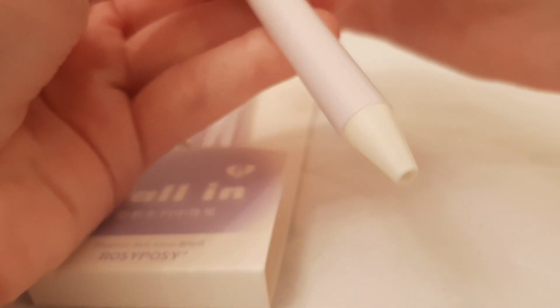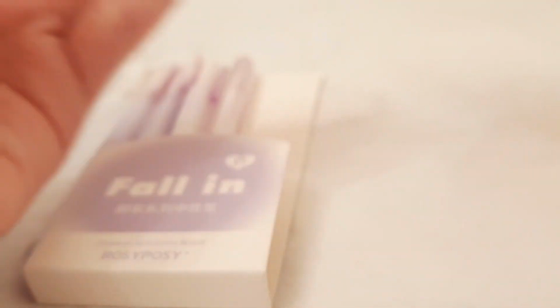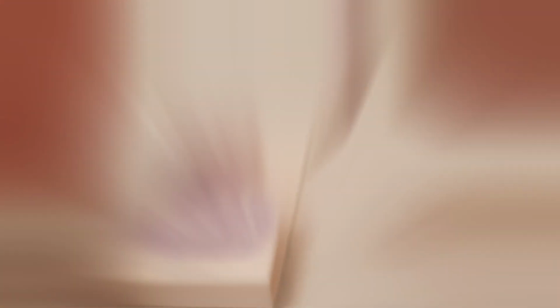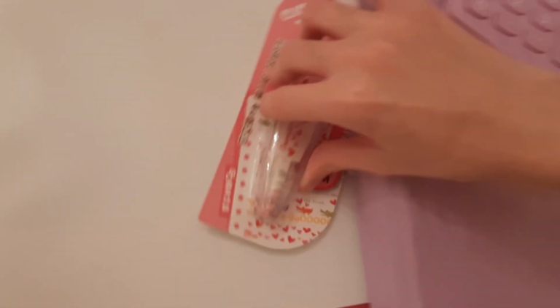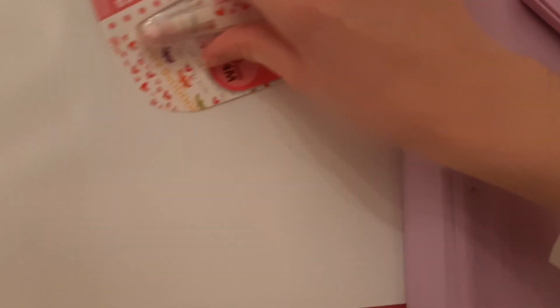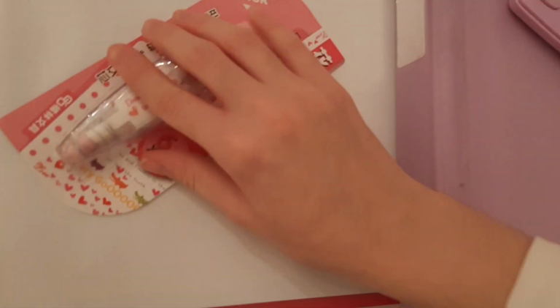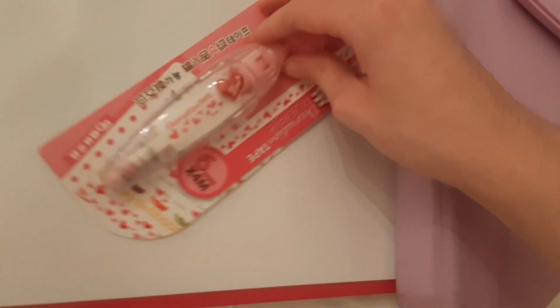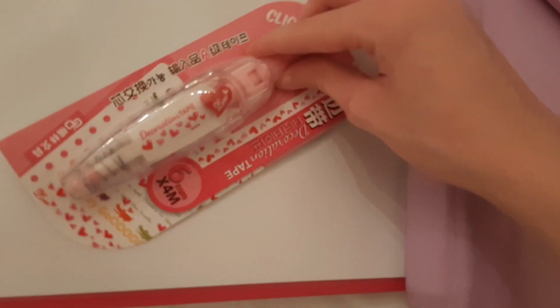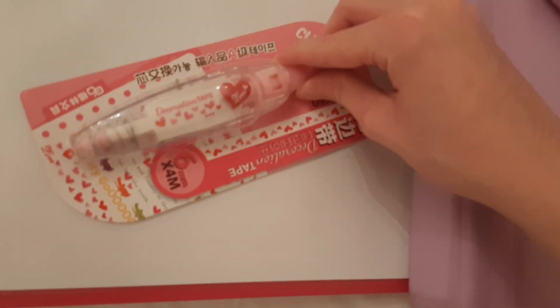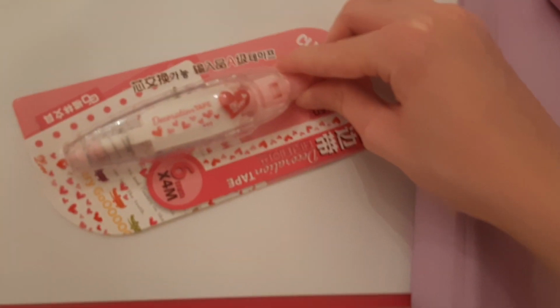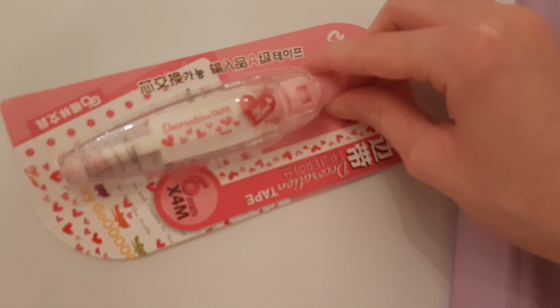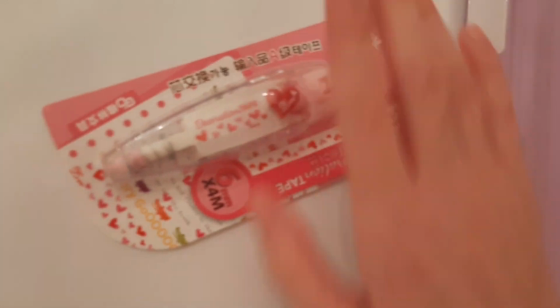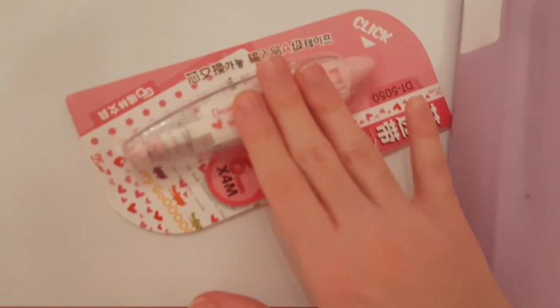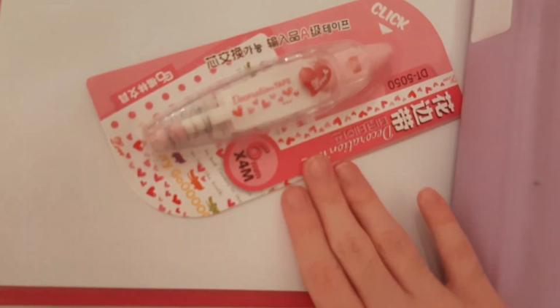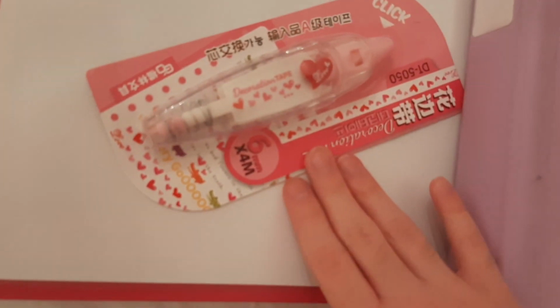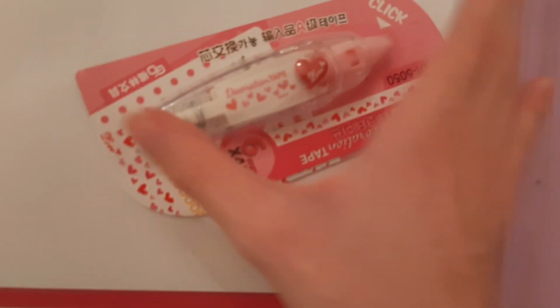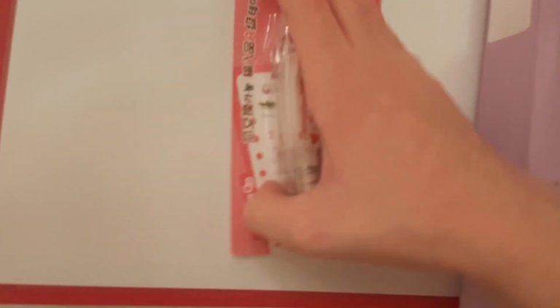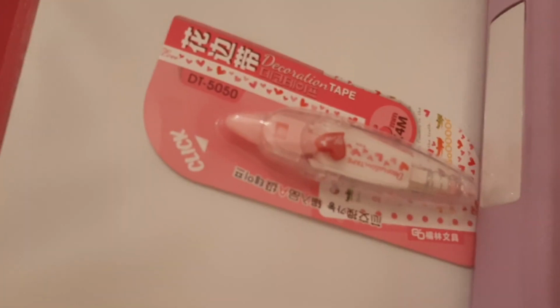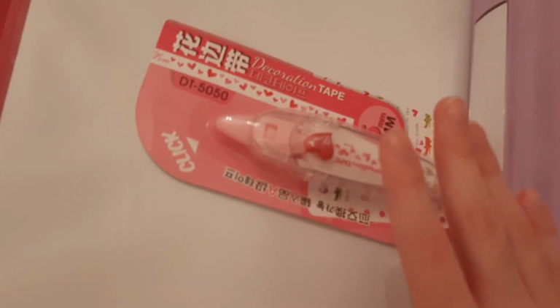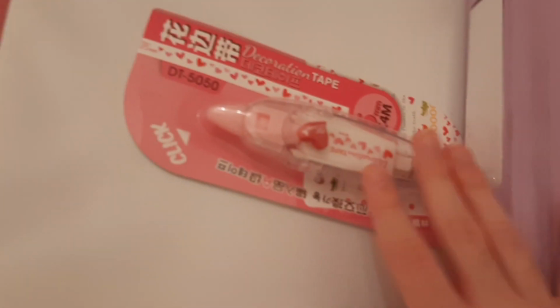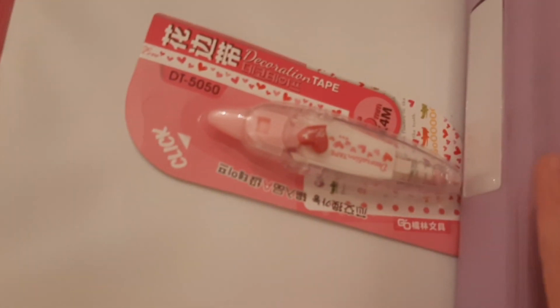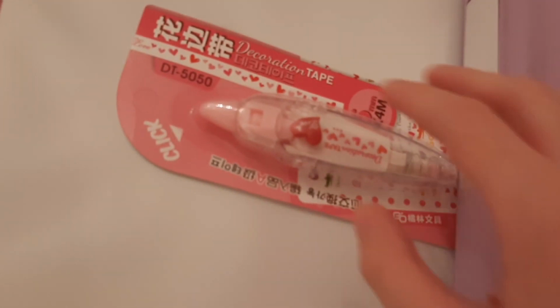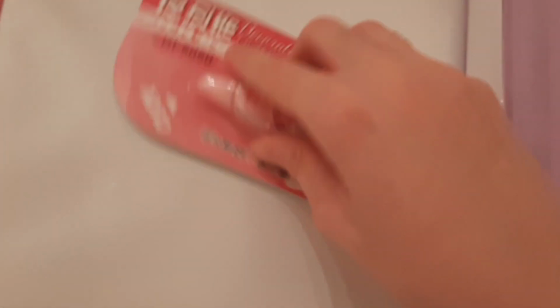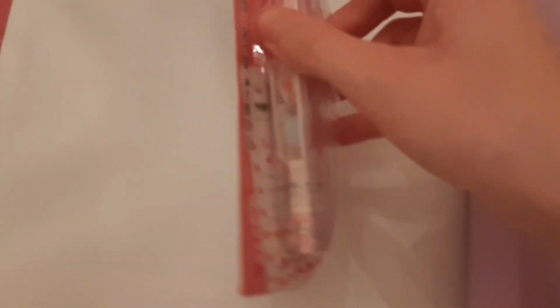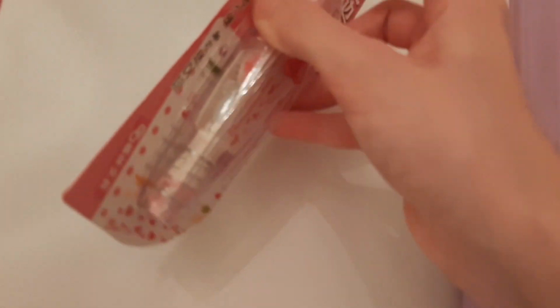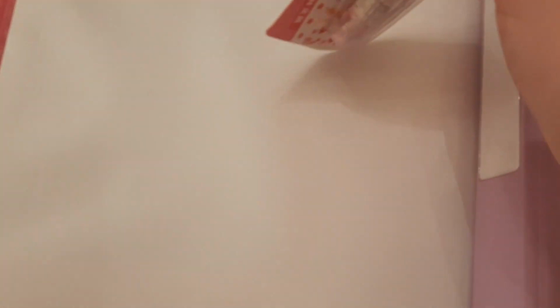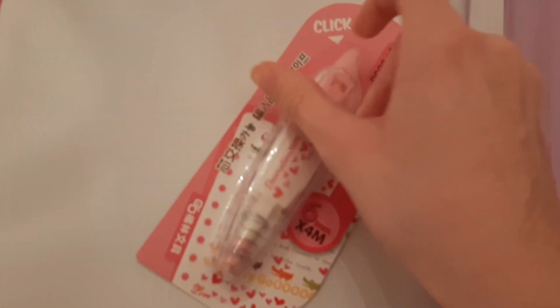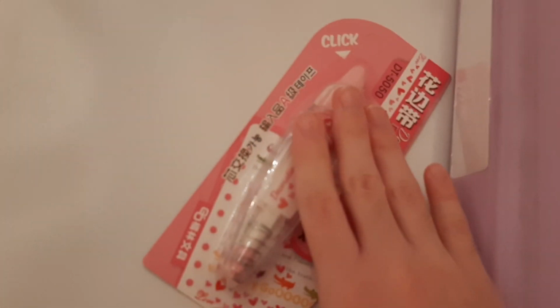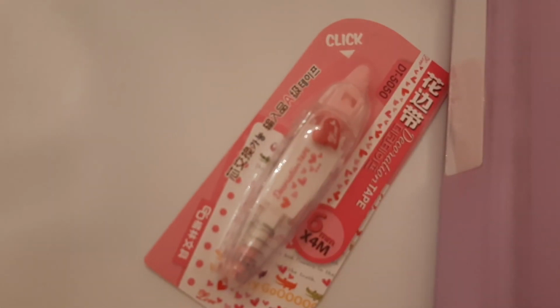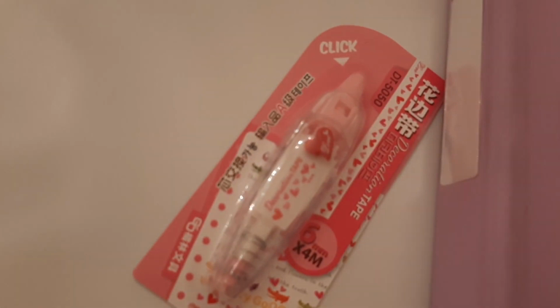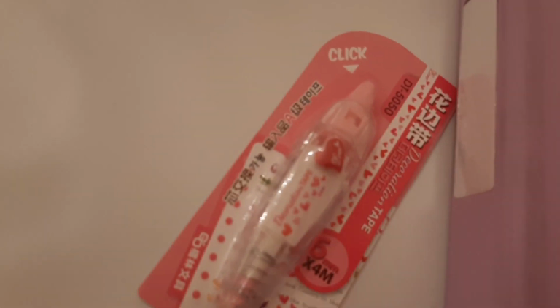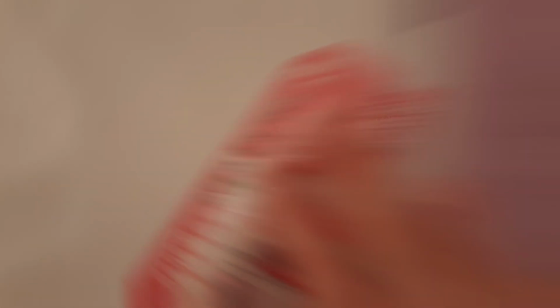We also got this really super cute correction slash decoration tape from Temu. Instead of using whiteout, which is messy, you just roll this over your mistake. It's literally so satisfying.